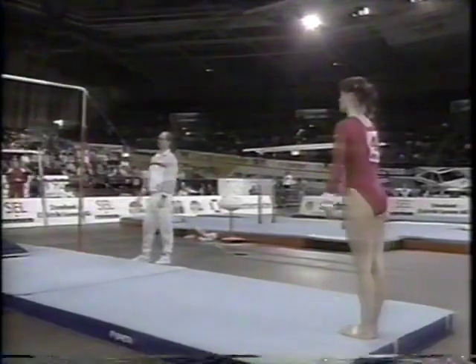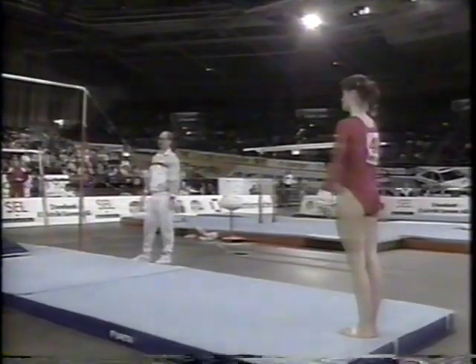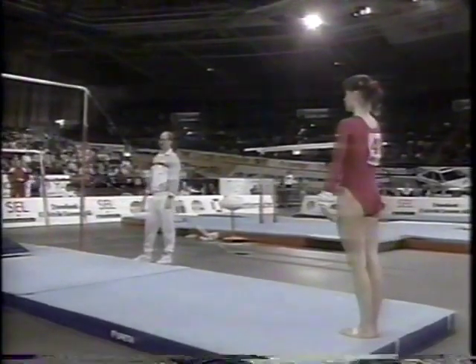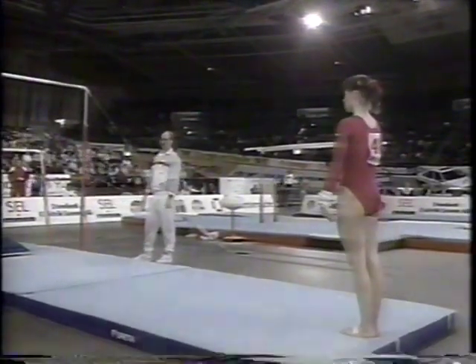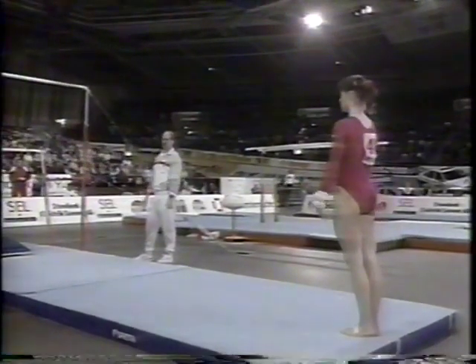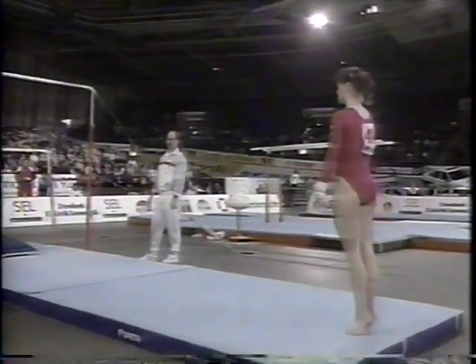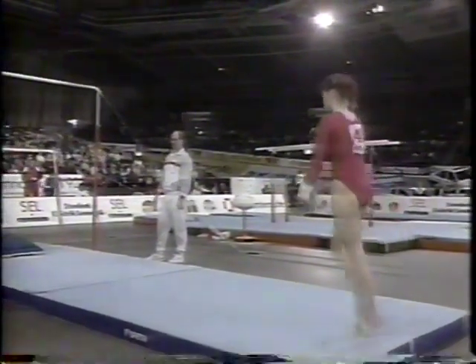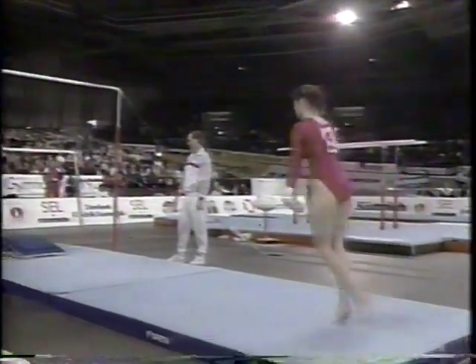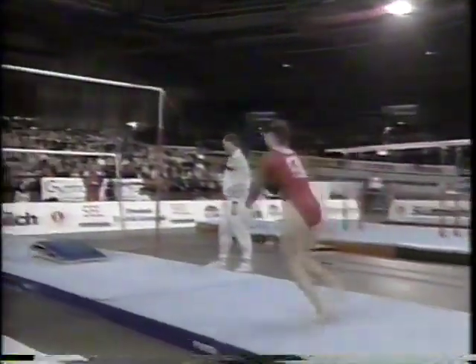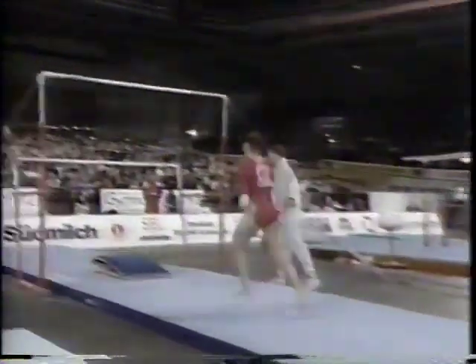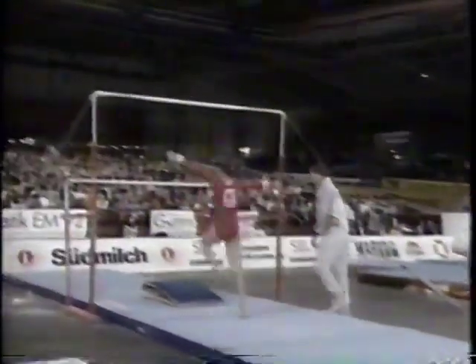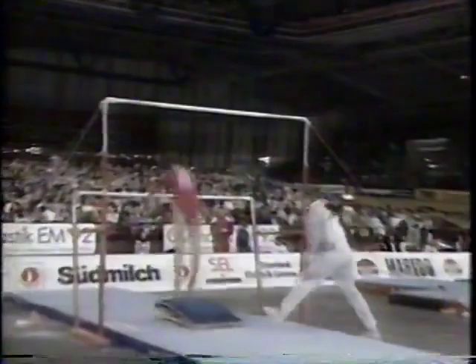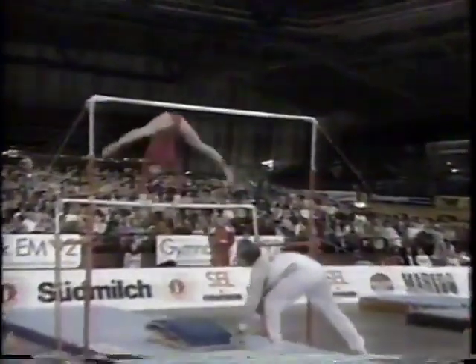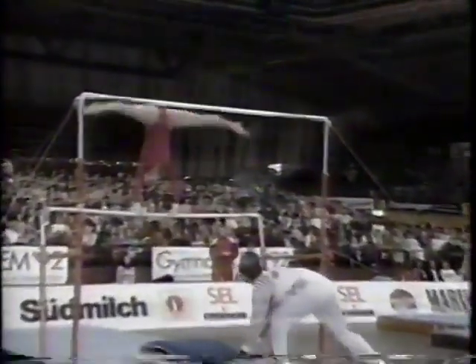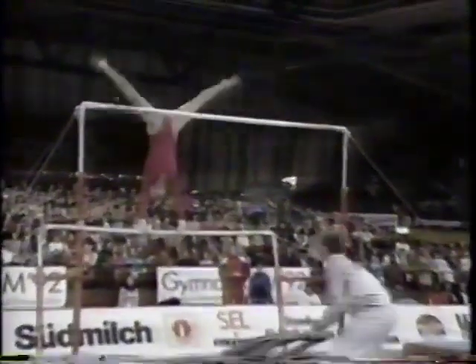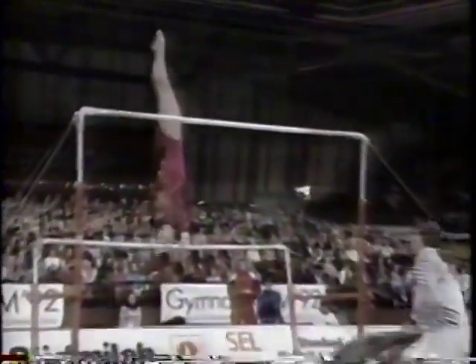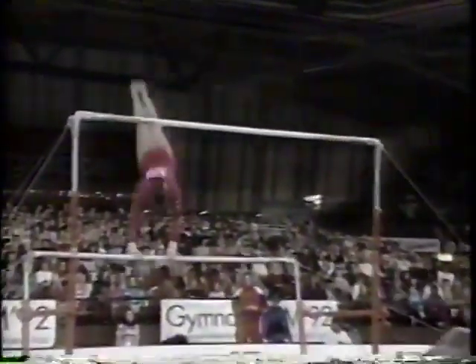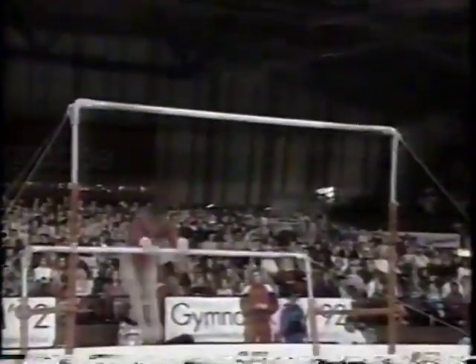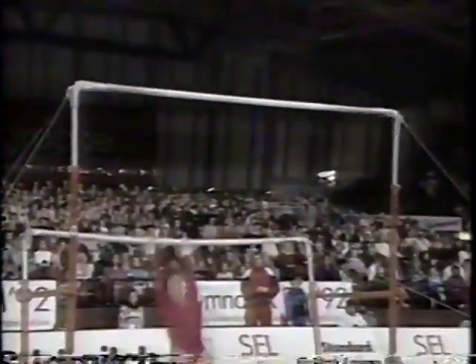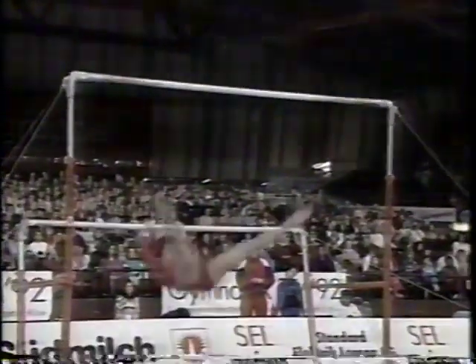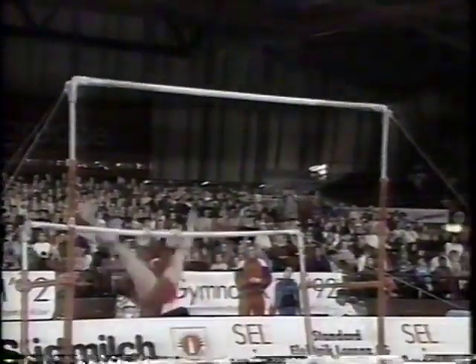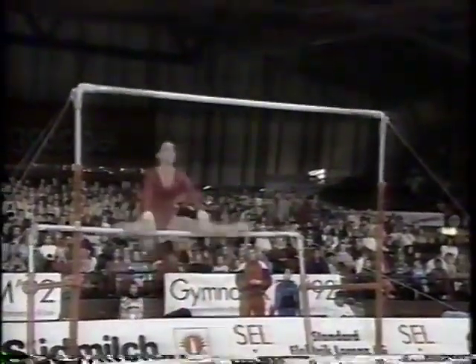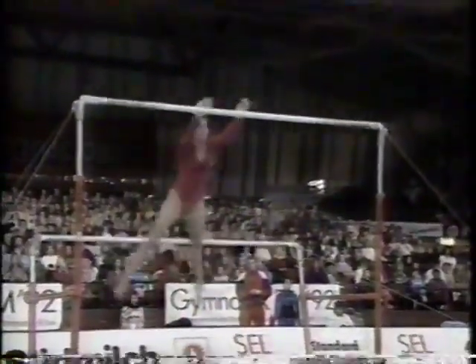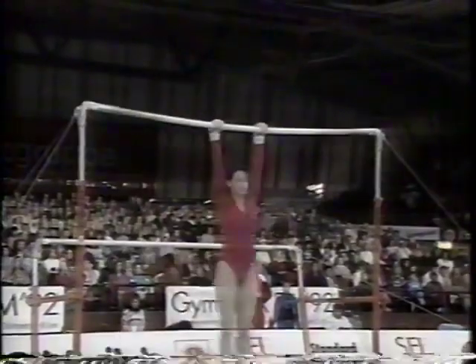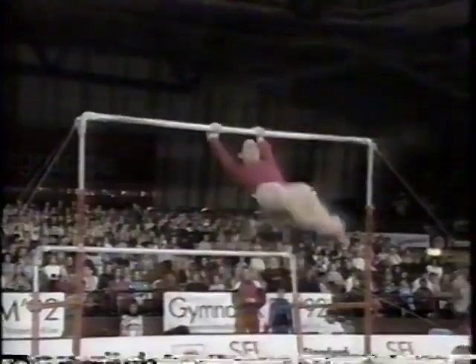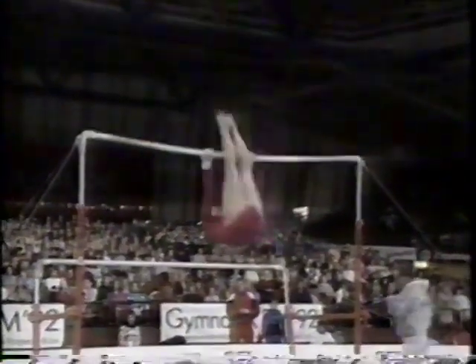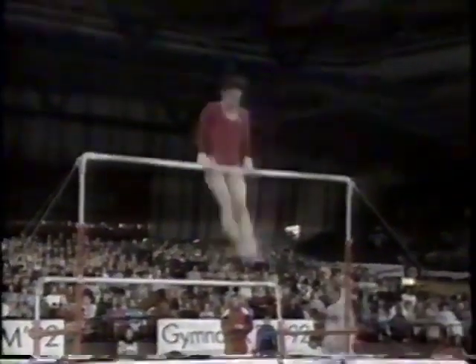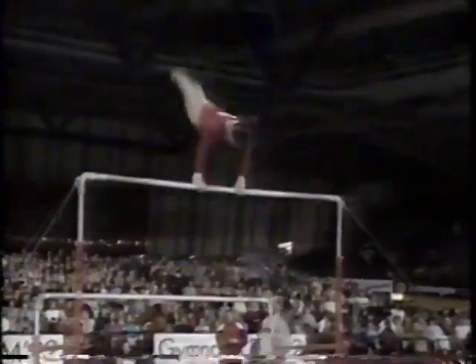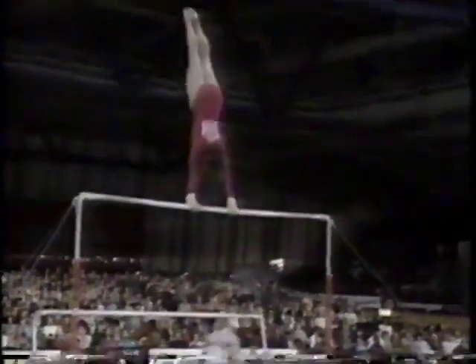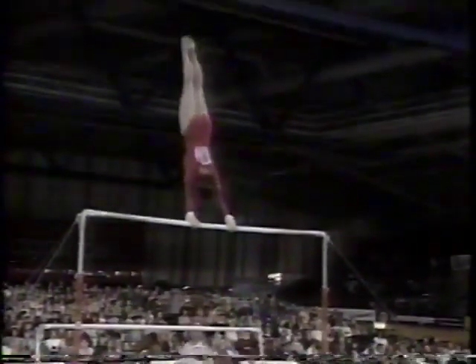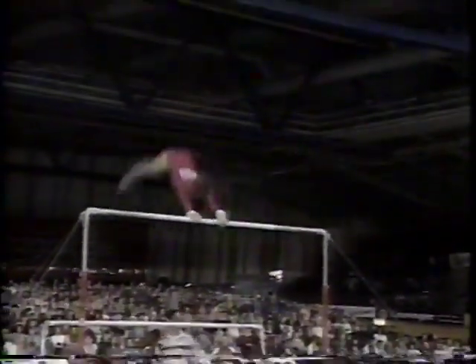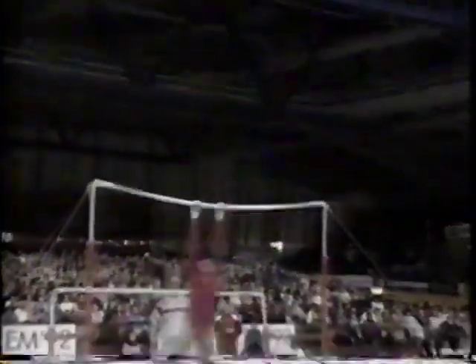Really not using the lower bar anywhere near as much — it's almost a transitional piece. We'll see it right here: she does mount on it, but I'm sure she'll leave that bar and get up to the high bar and show us some of her bigger skills.